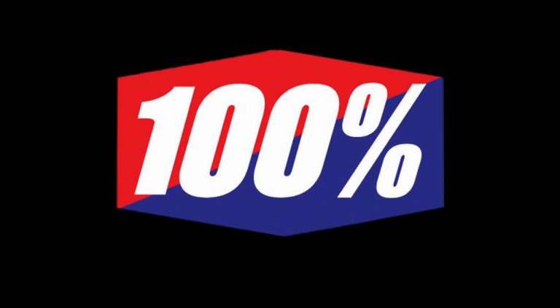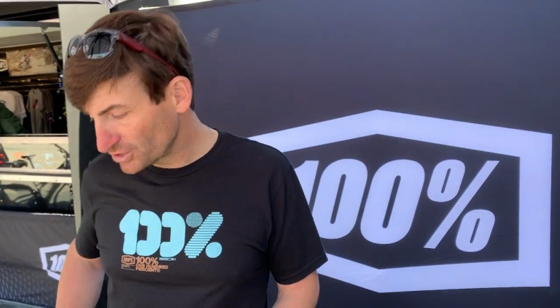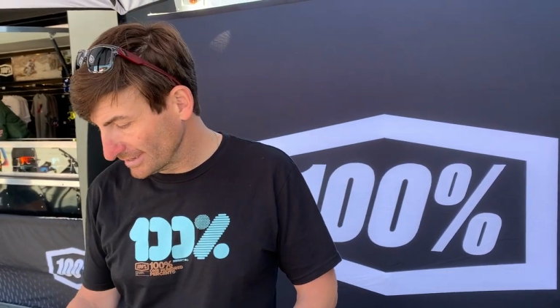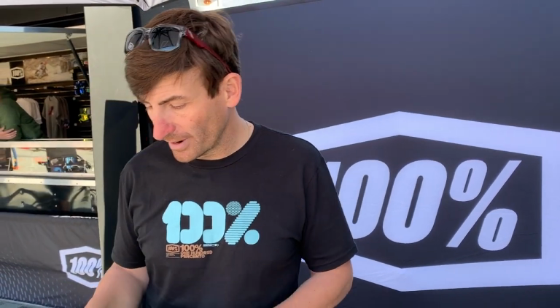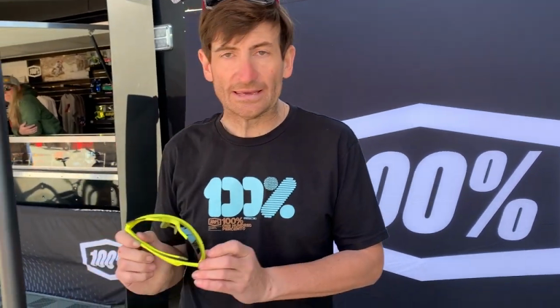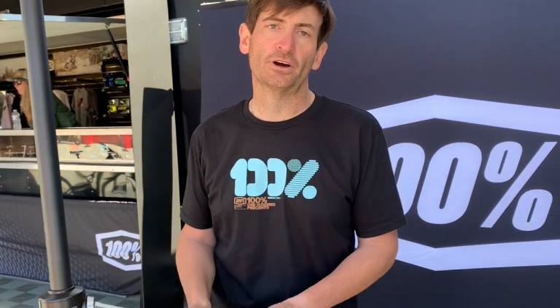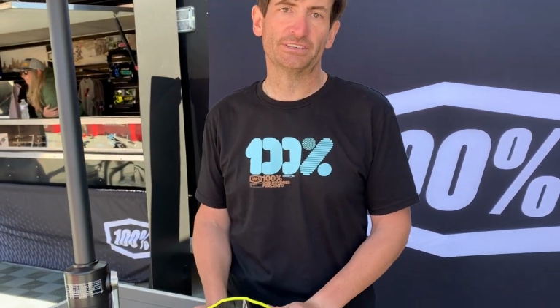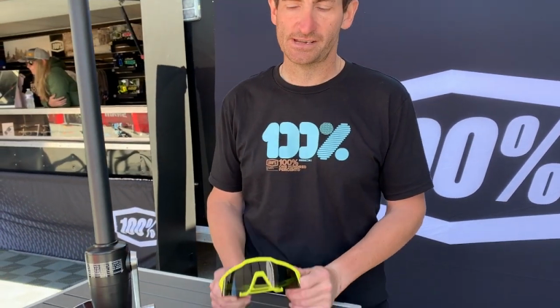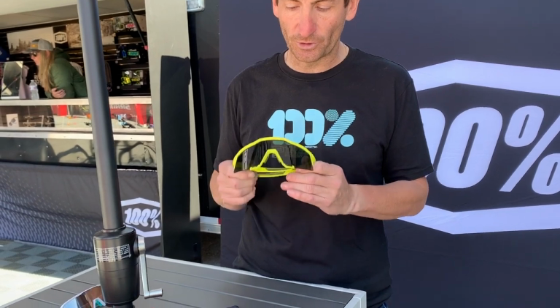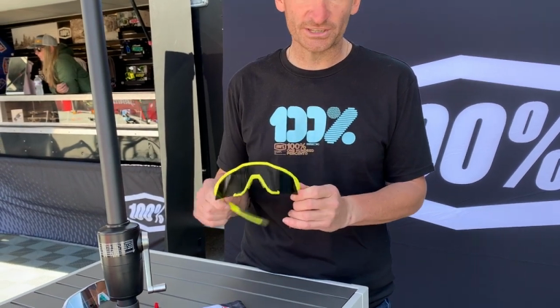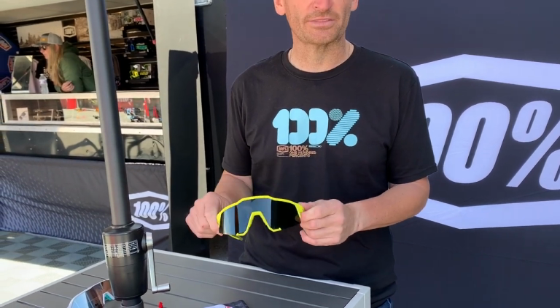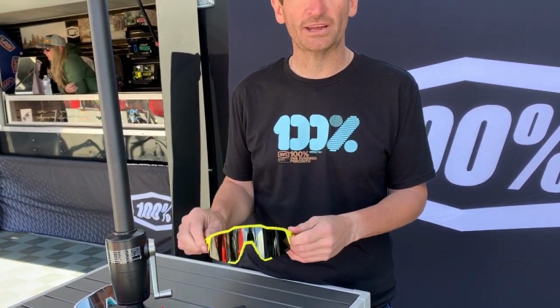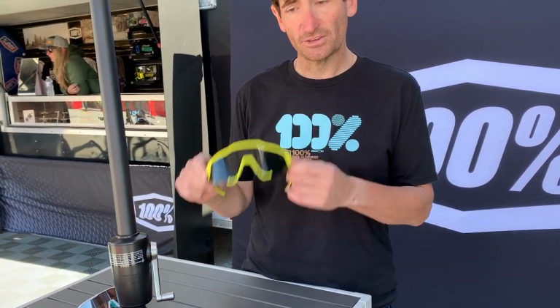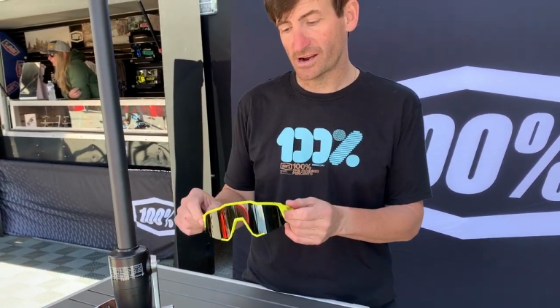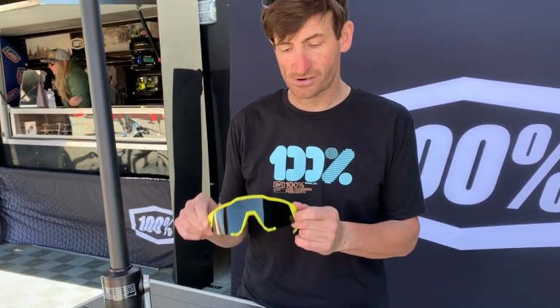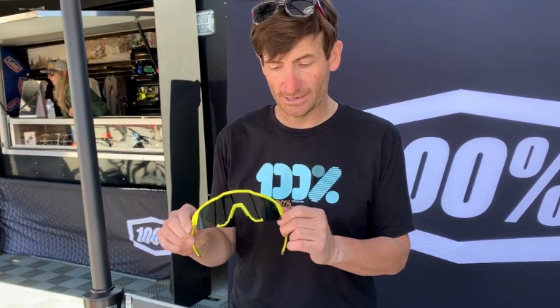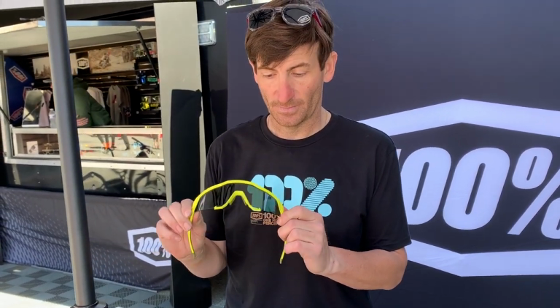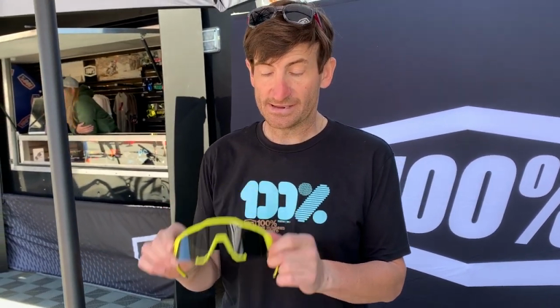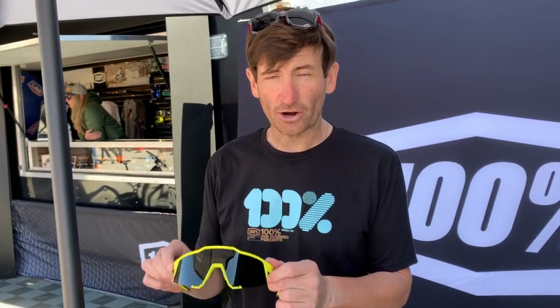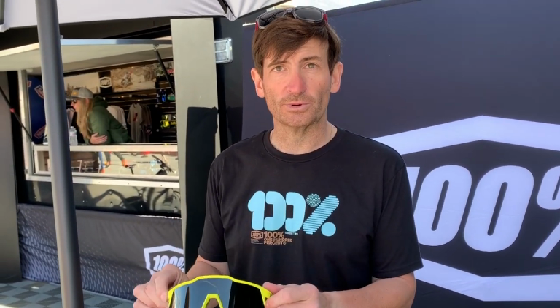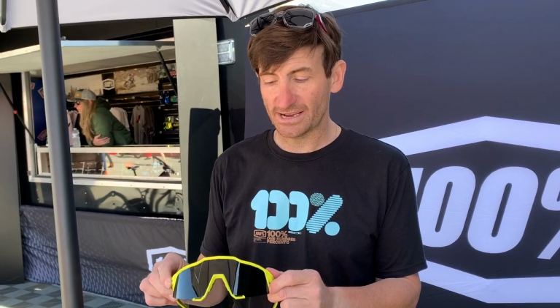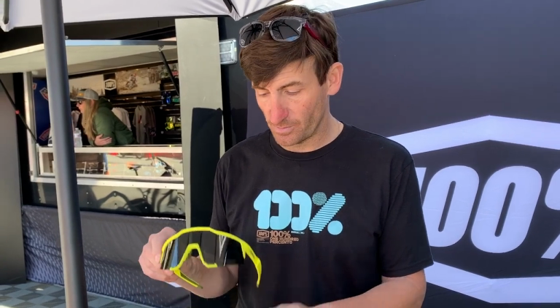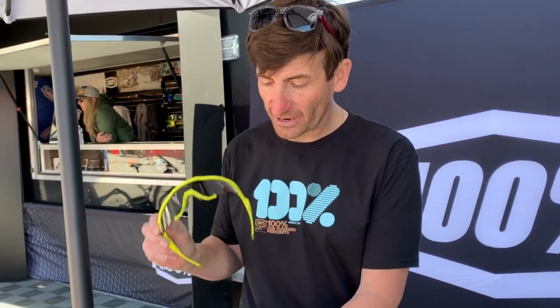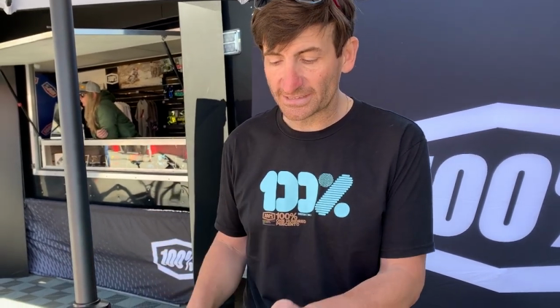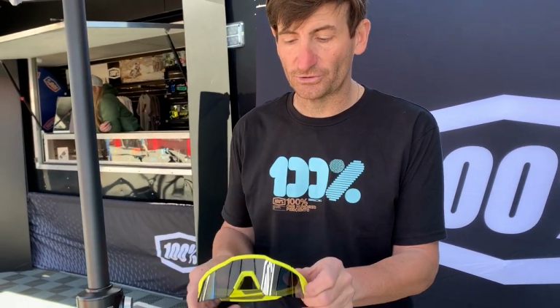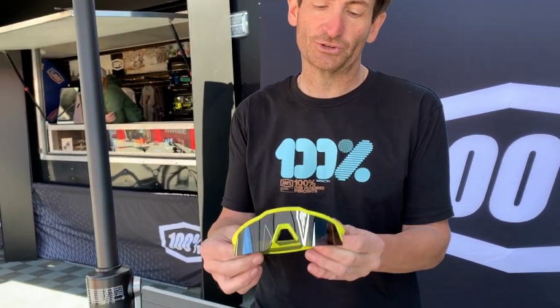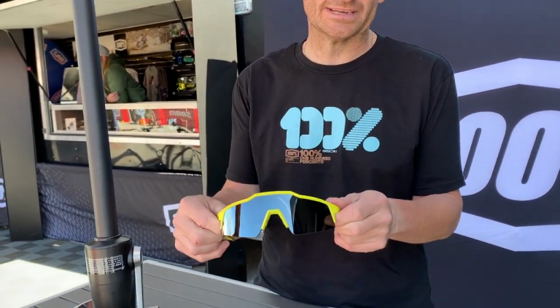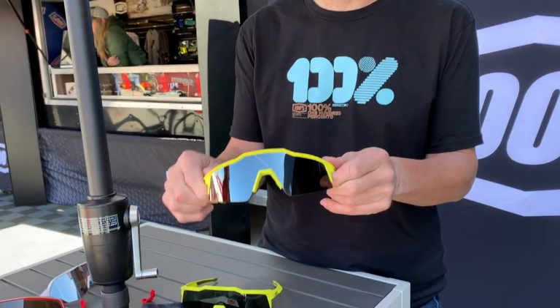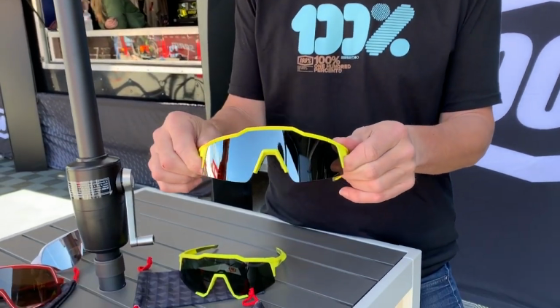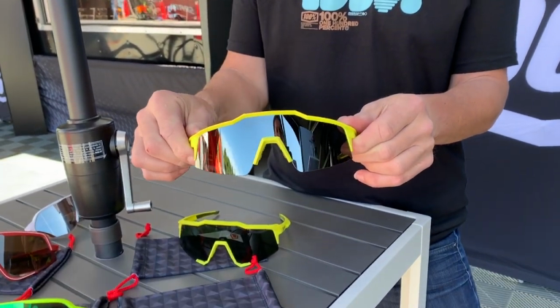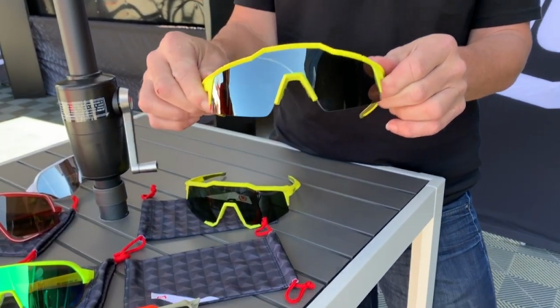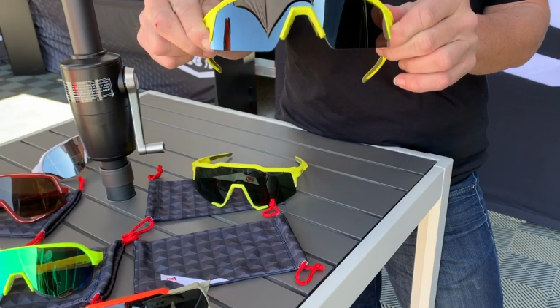I just want to show you guys a little bit about the latest with 100% — some new colorways coming out this spring. Speedcraft, our diehard performance glass, and Speedcraft SL — a little bit shorter lens that fits different sized faces.